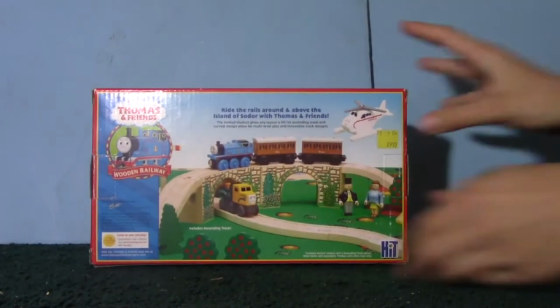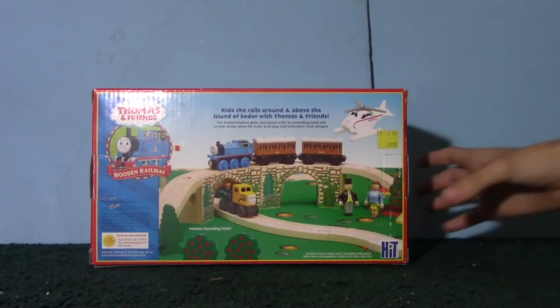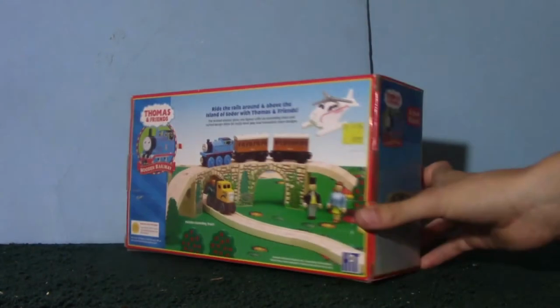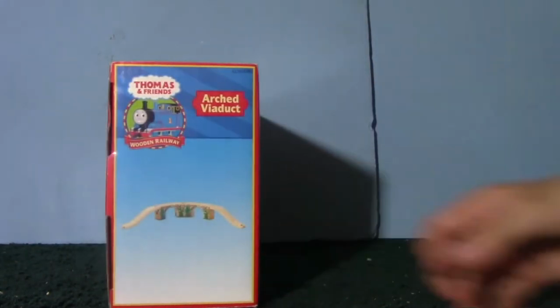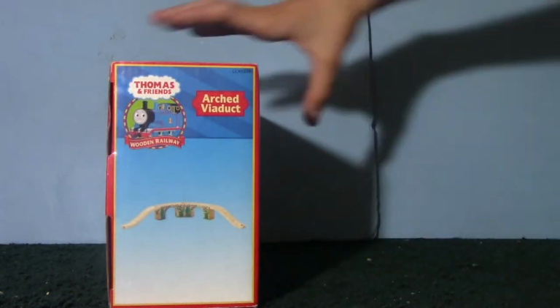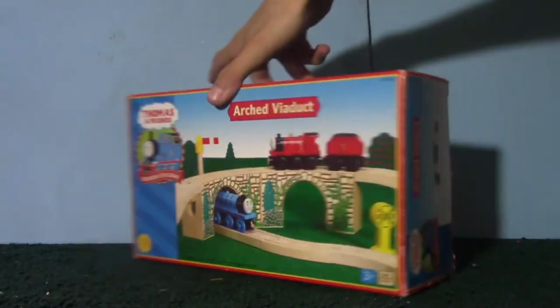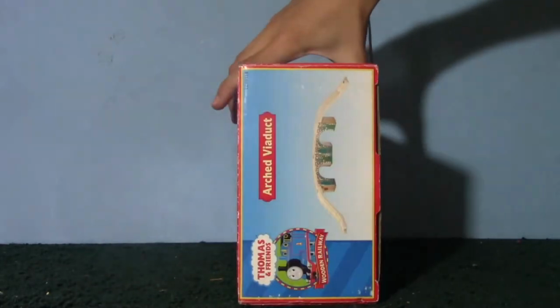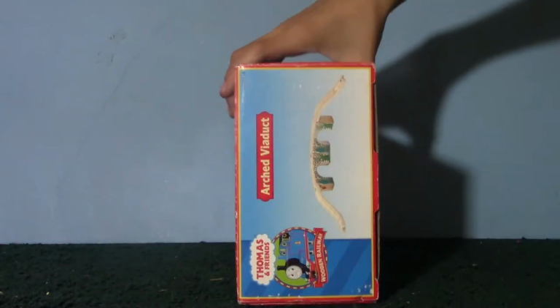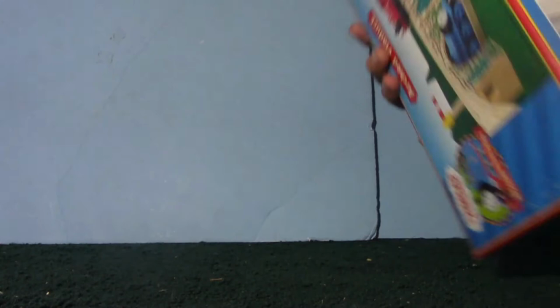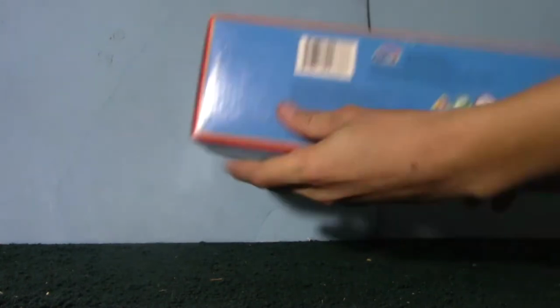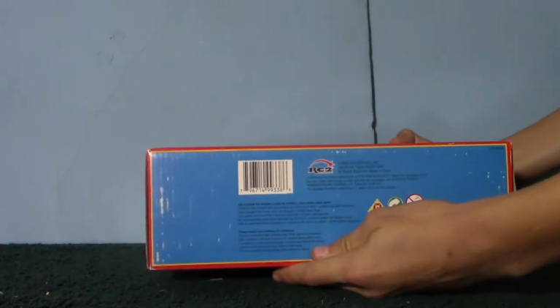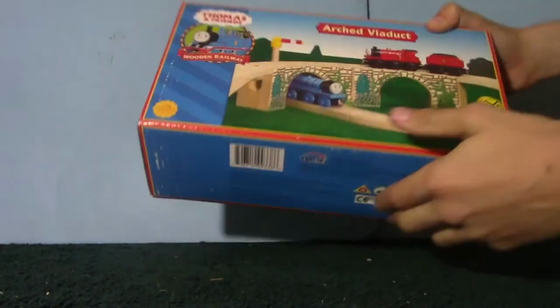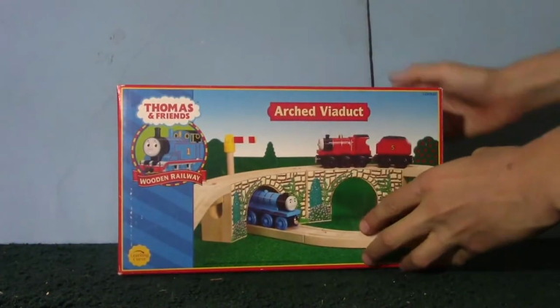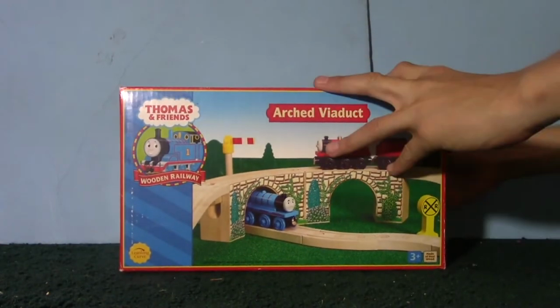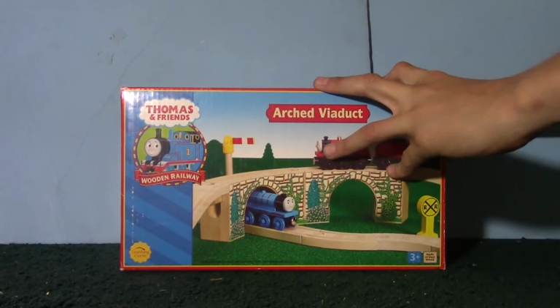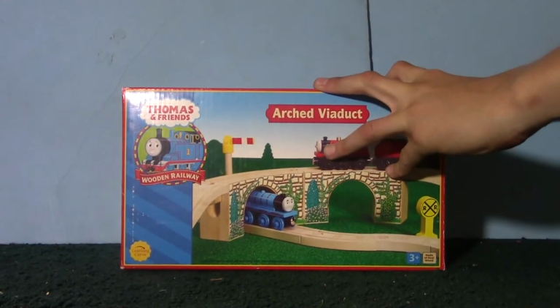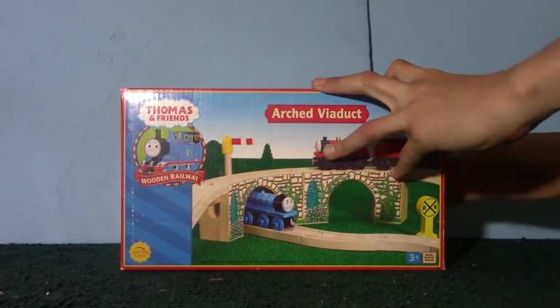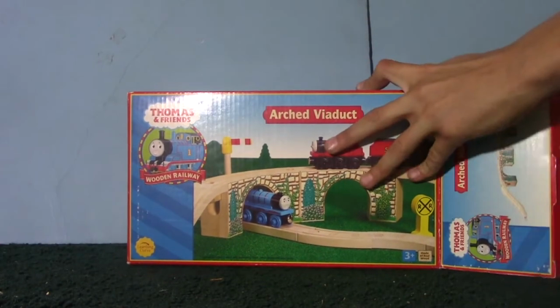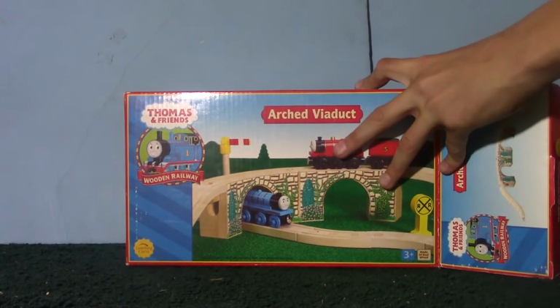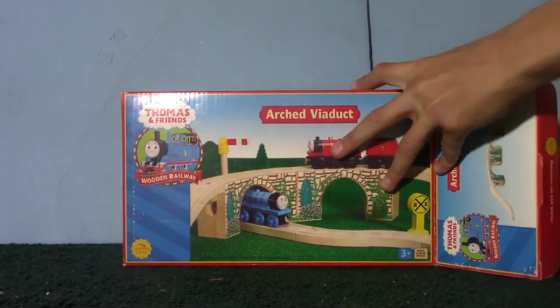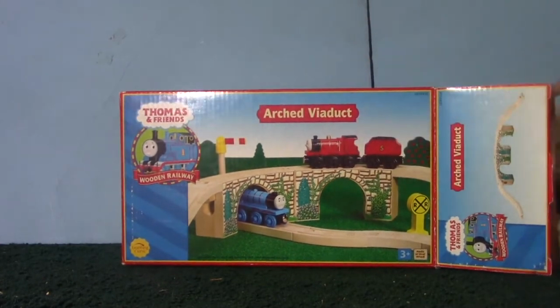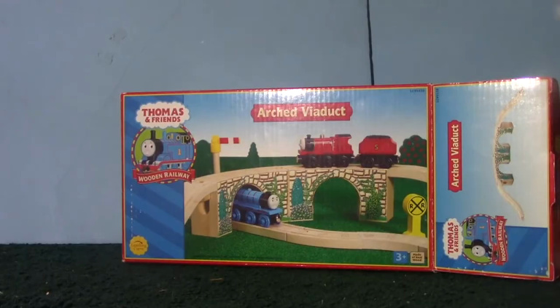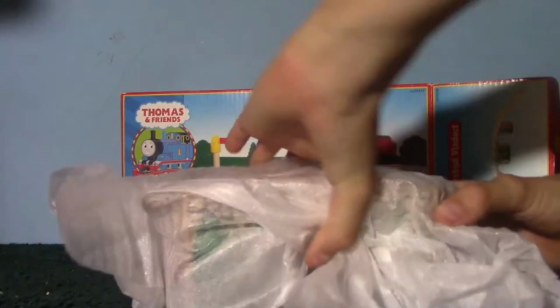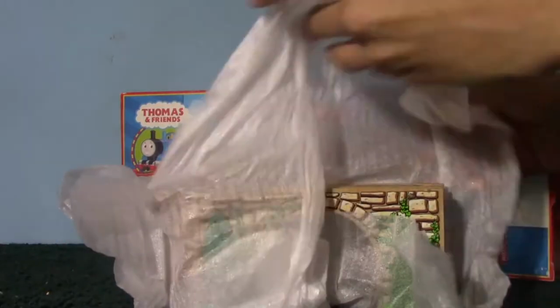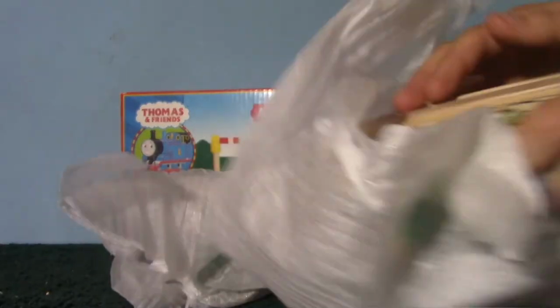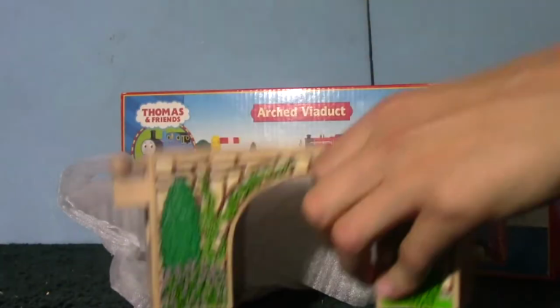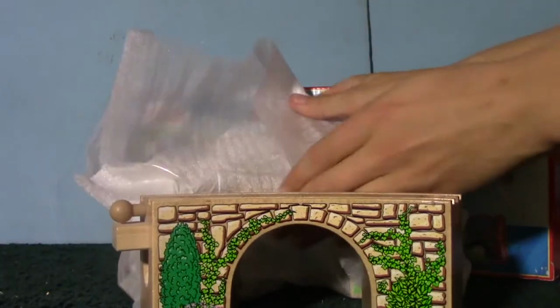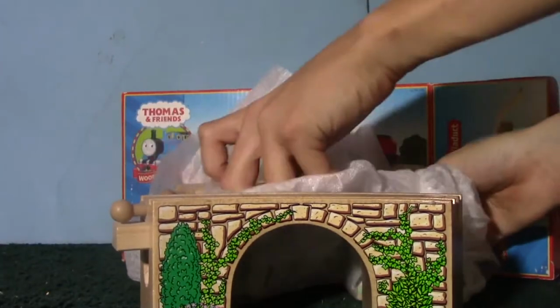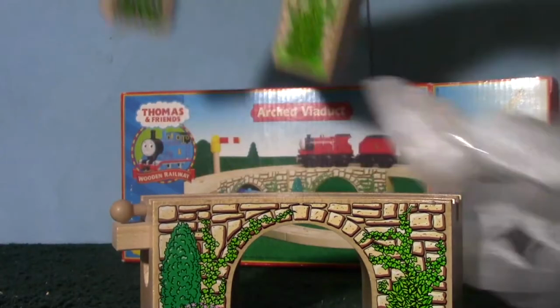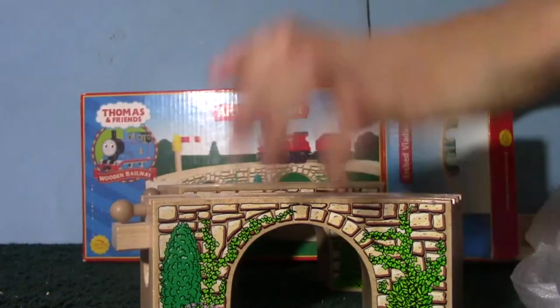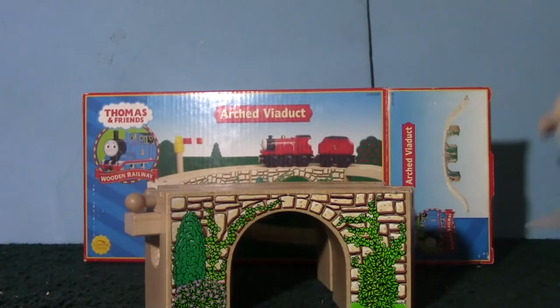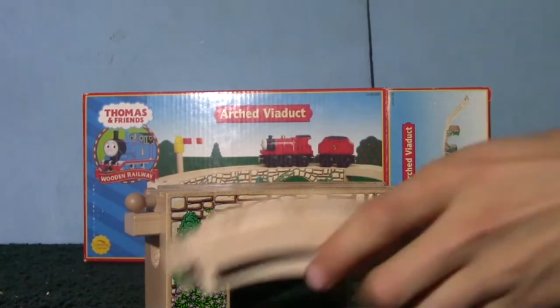This is Wooden Toby, and following the great reception of my first review, I'm back with another. This time I am reviewing the arched viaduct. I bought this item at the same time and place as my mountain tunnel for $30.